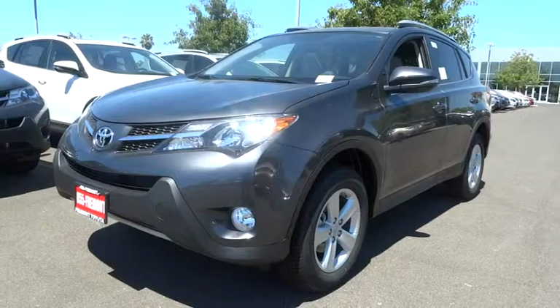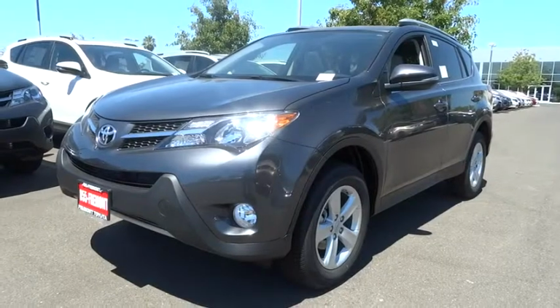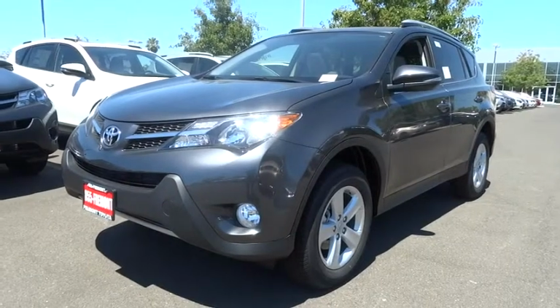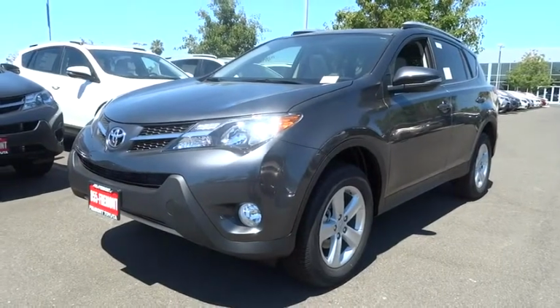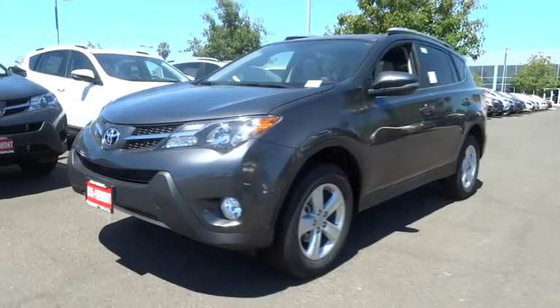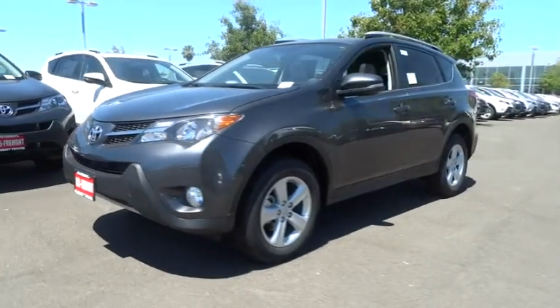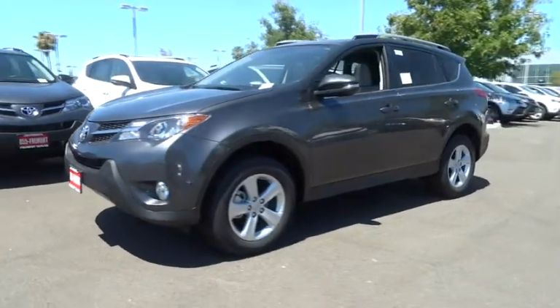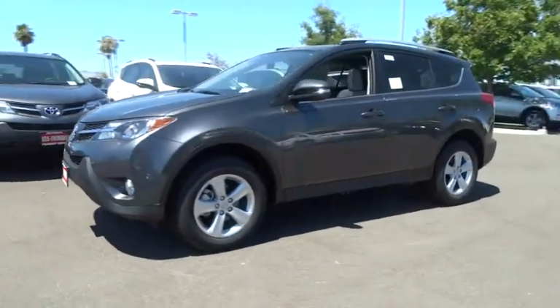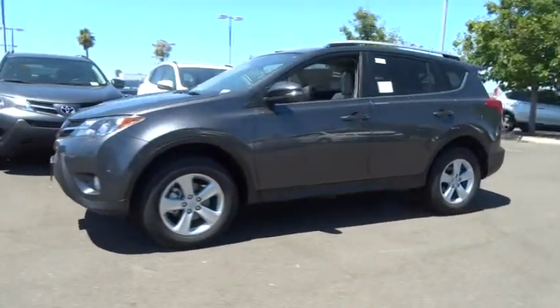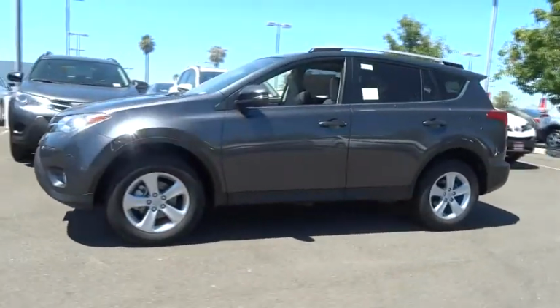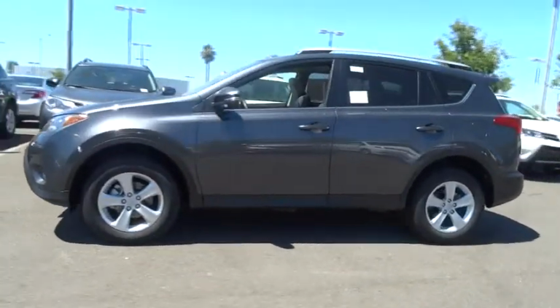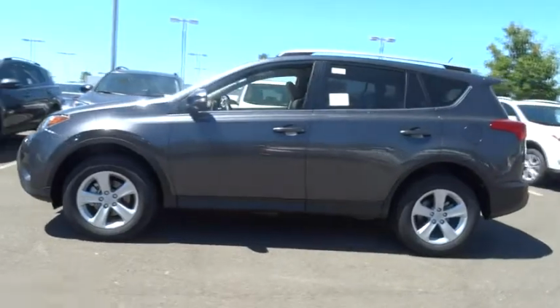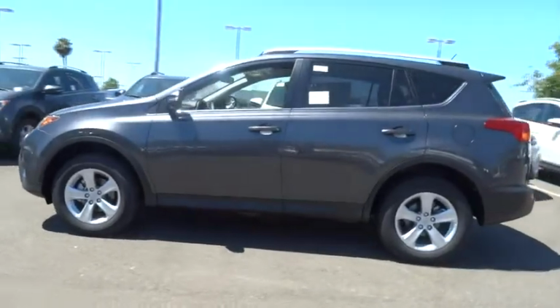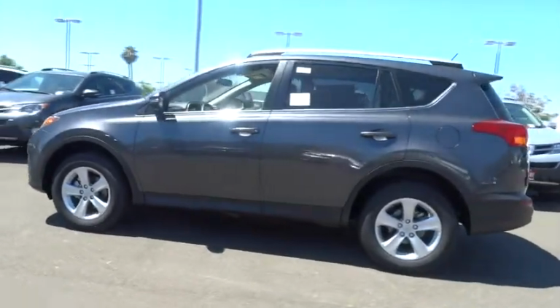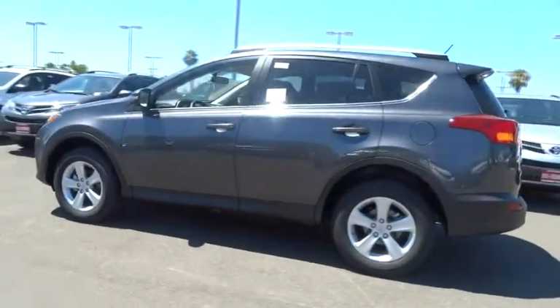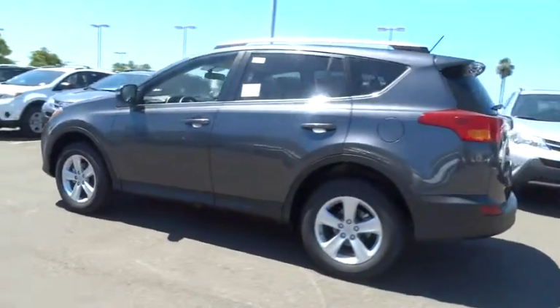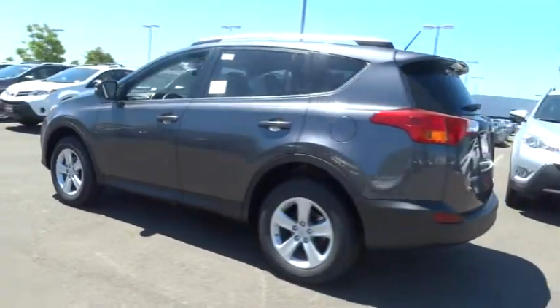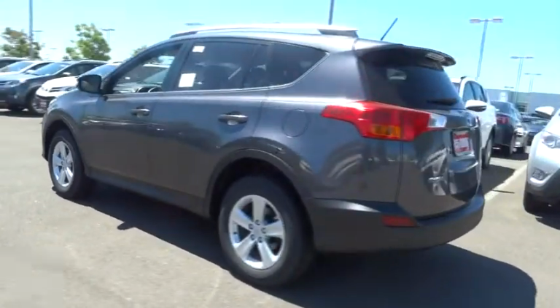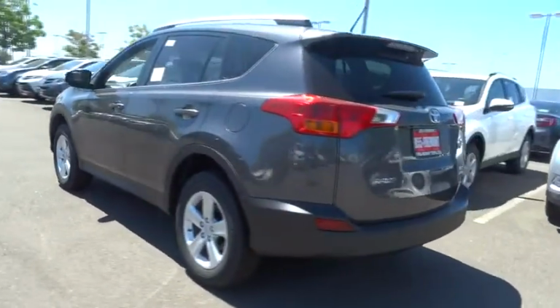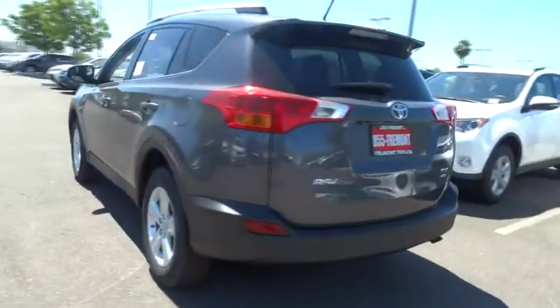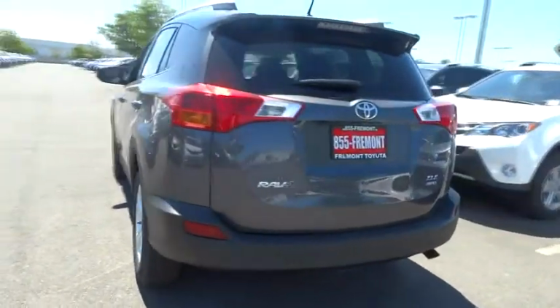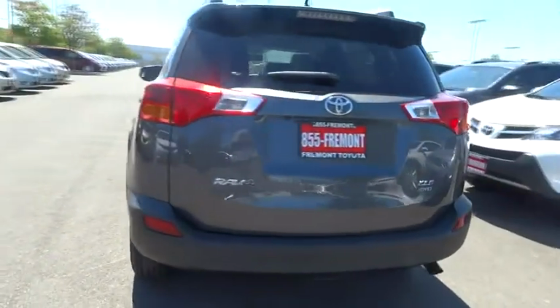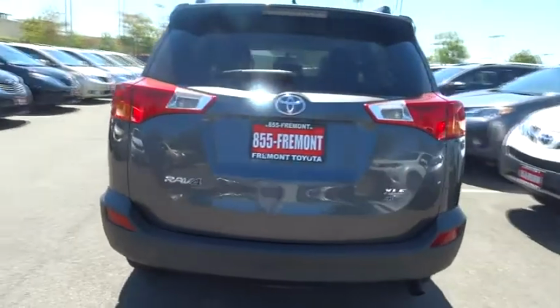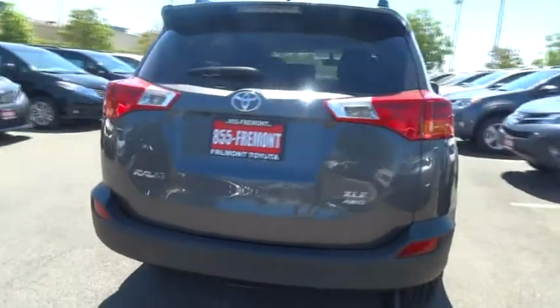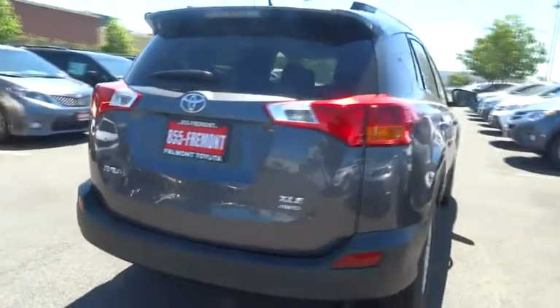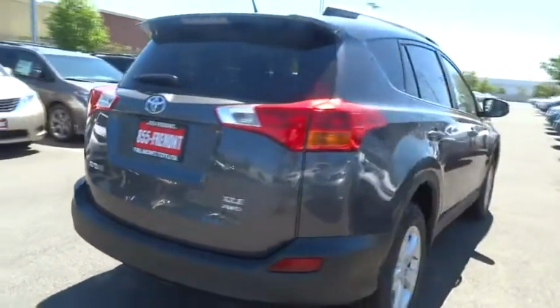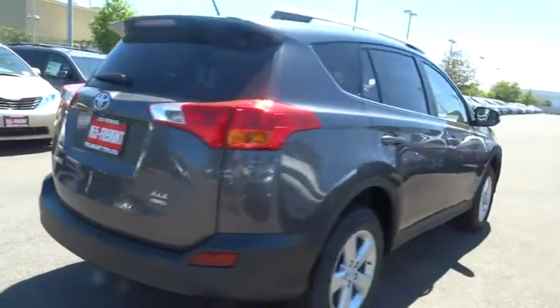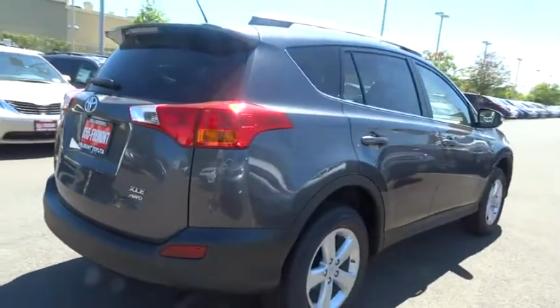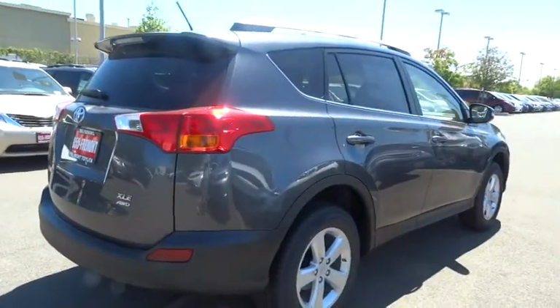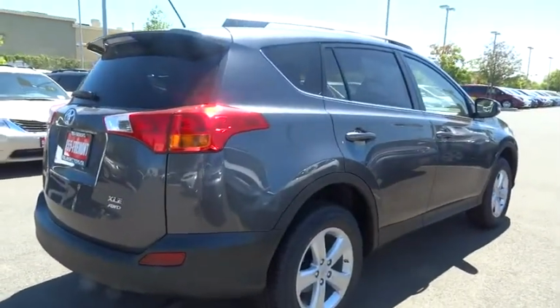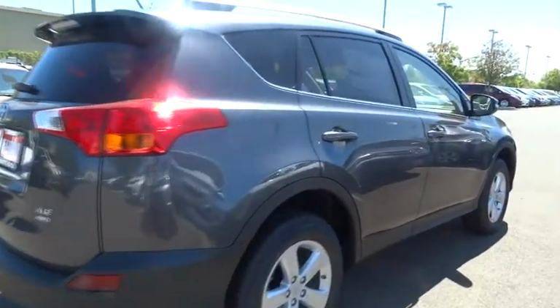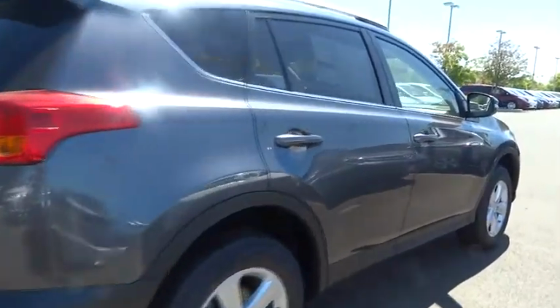The 2014 RAV4. The RAV4 is one of the most fuel-efficient SUVs in its class, with seating for up to seven passengers. Versatile and efficient, RAV4 mixes the comfort and drivability of a sedan with the benefits of an SUV.